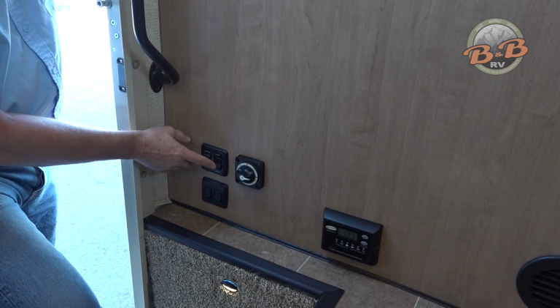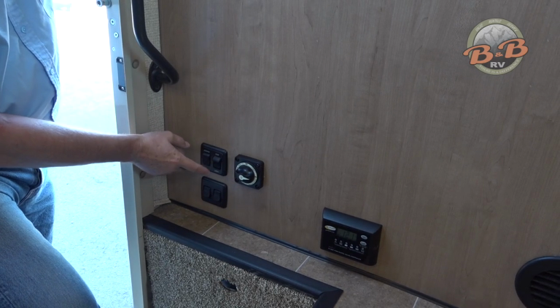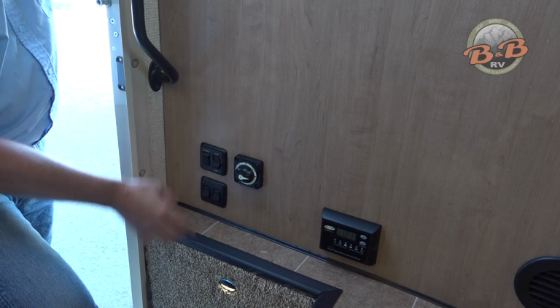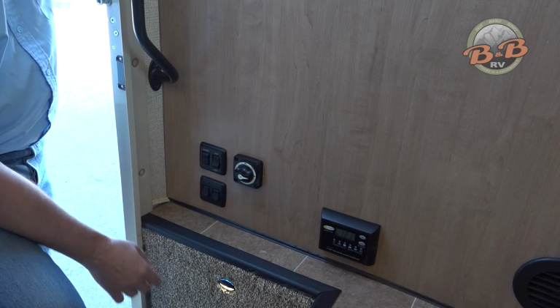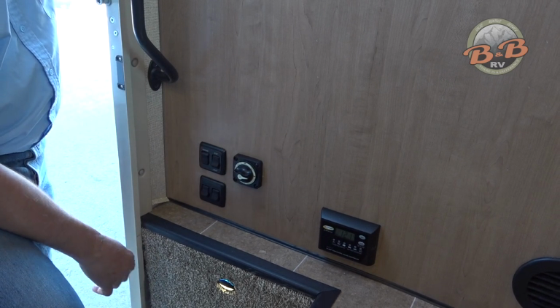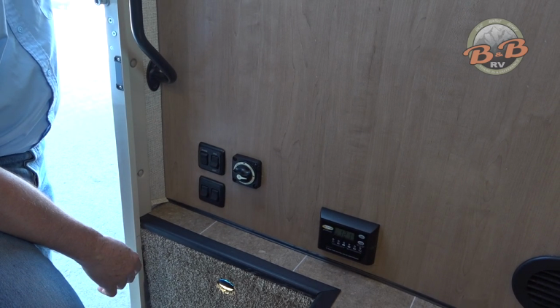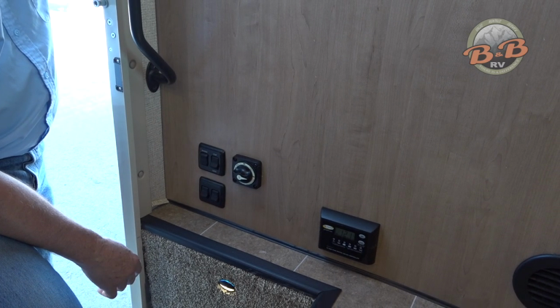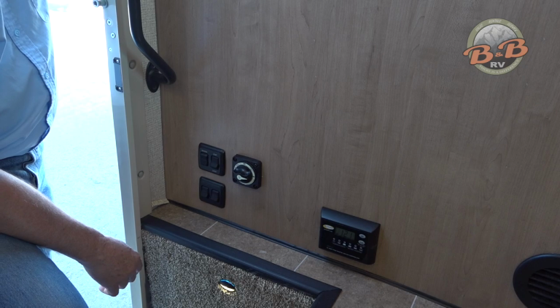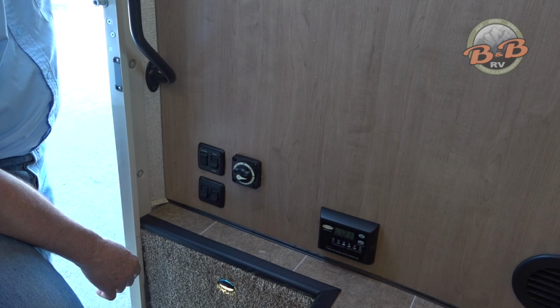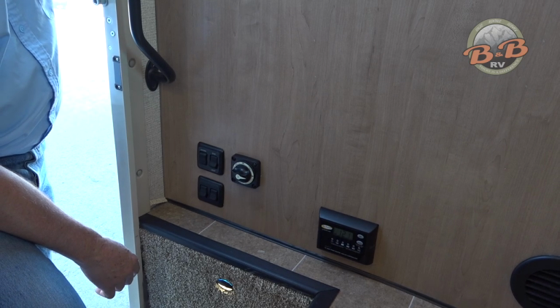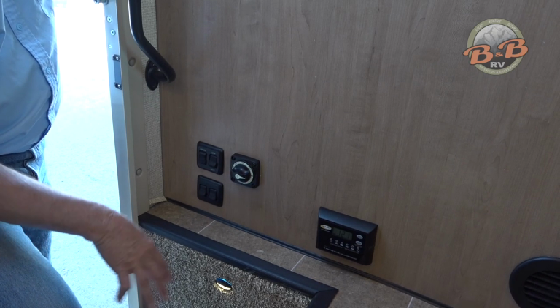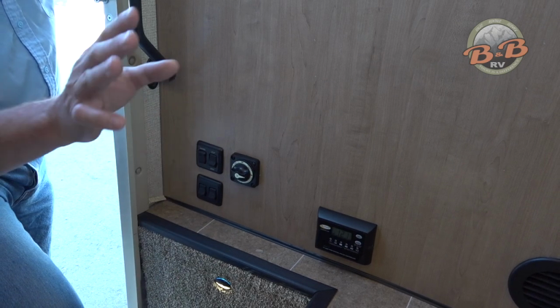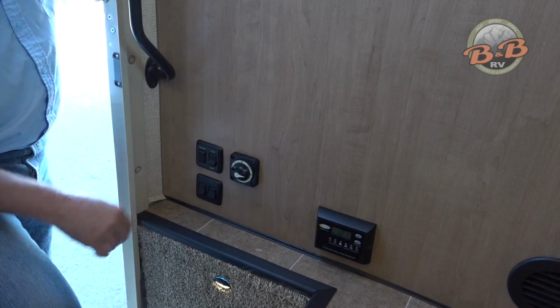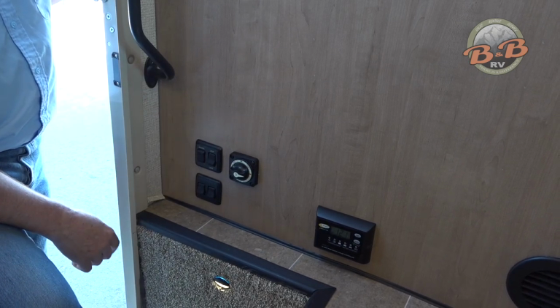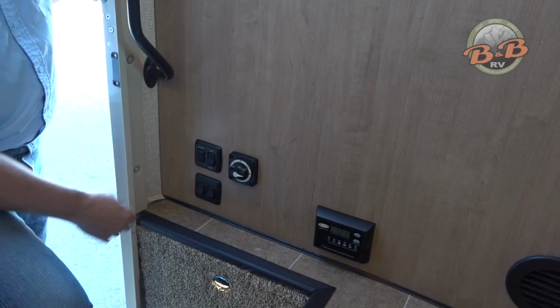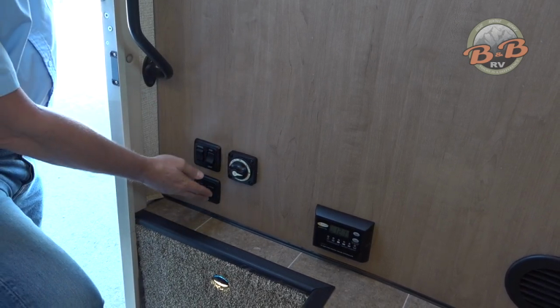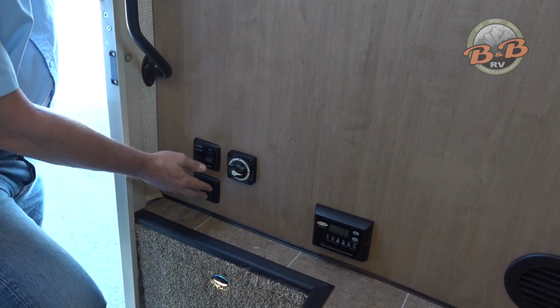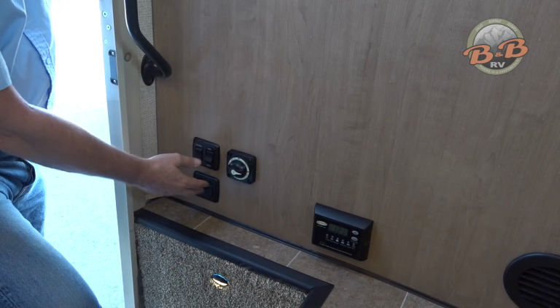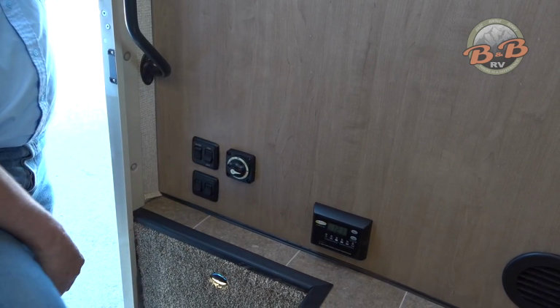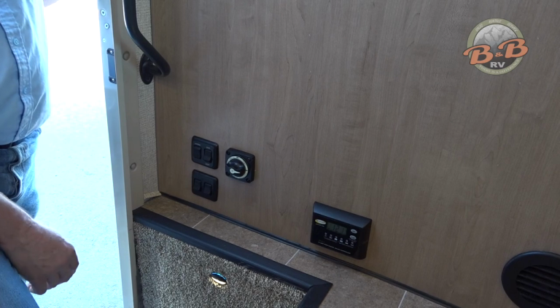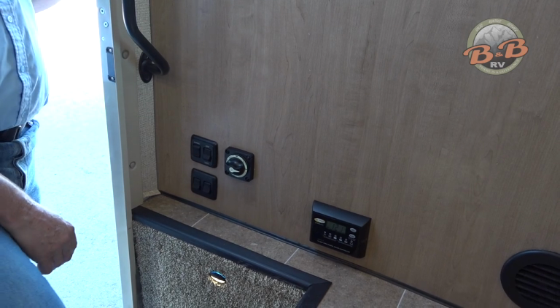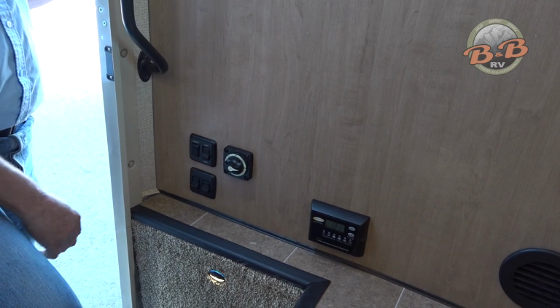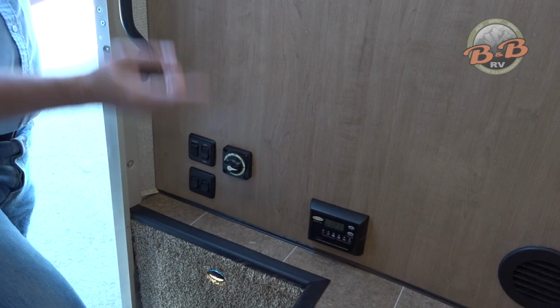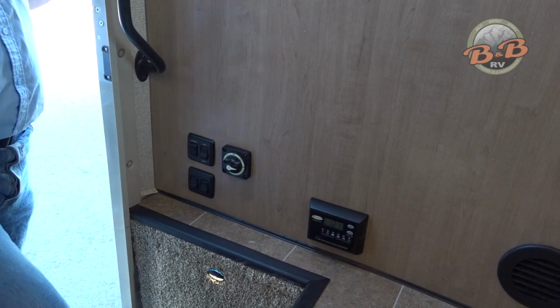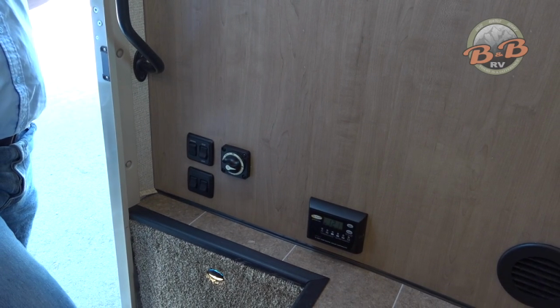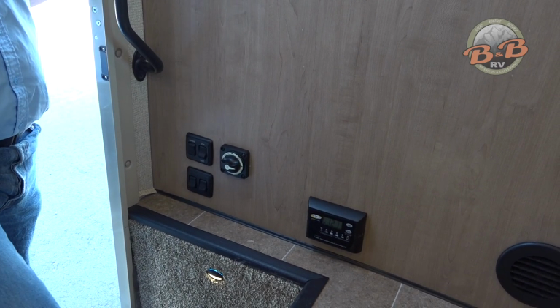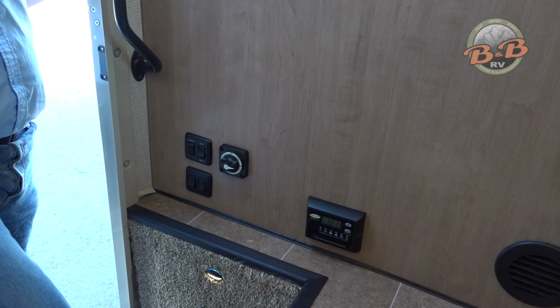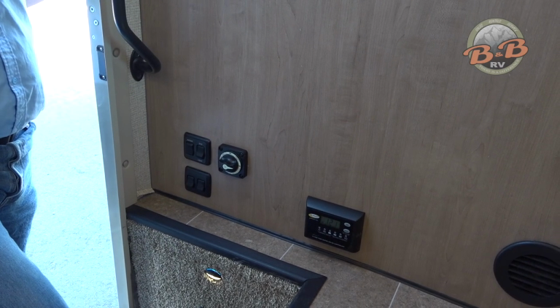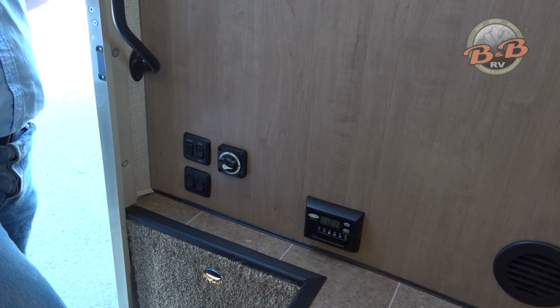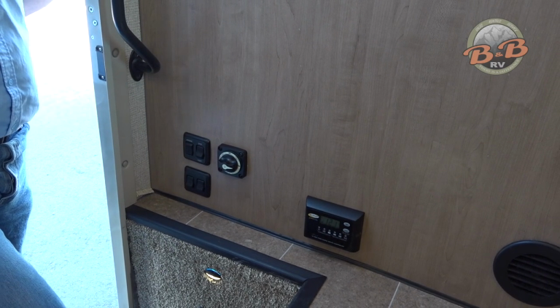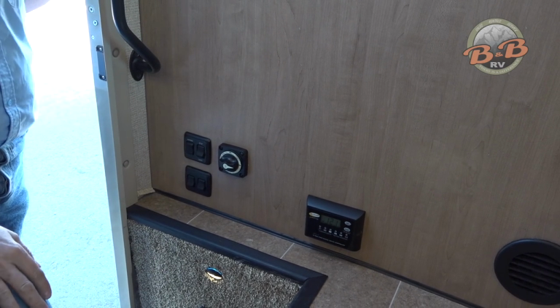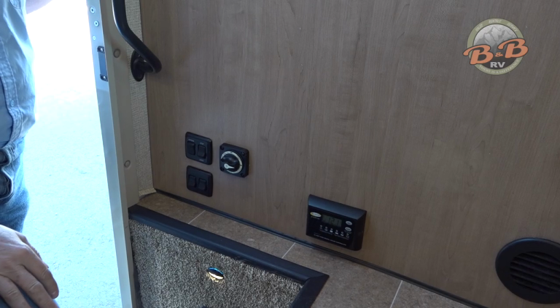This is a step light to use to get in and out a little easier so you can see. These are also interior lights and exterior lights. There's an outside LED strip the entire way underneath your awning.